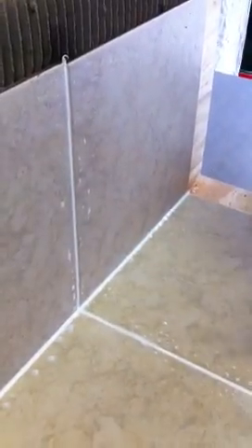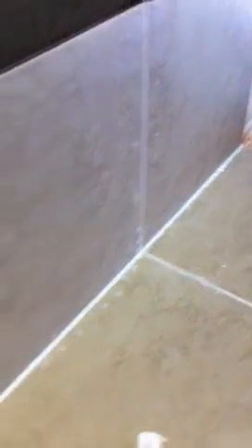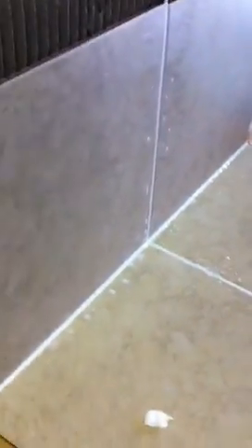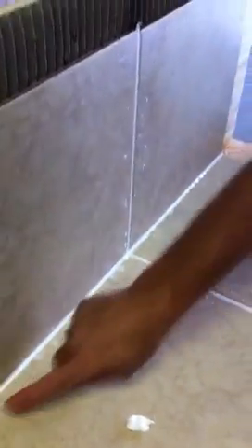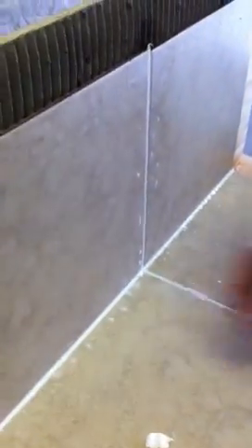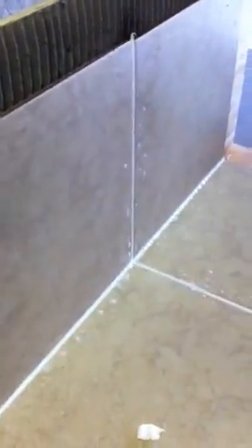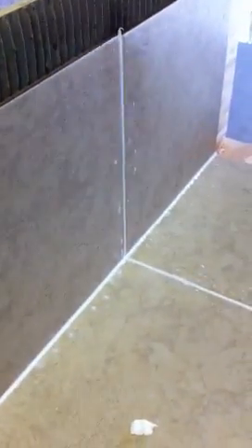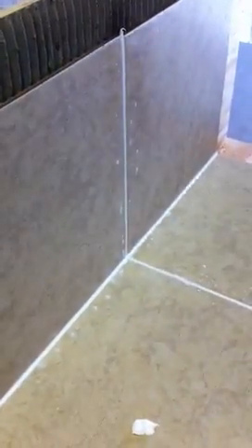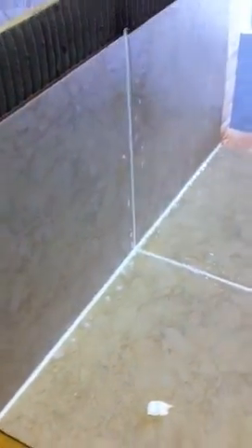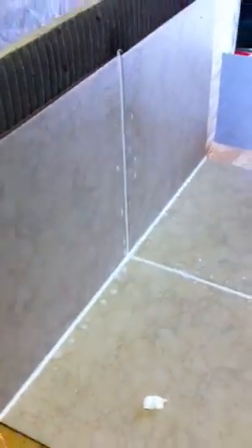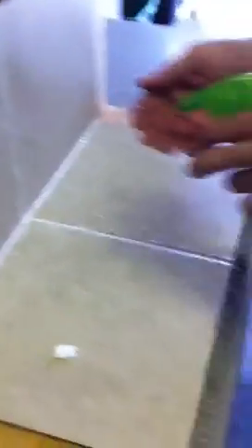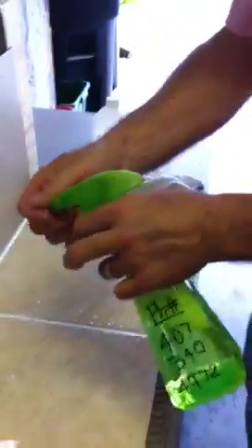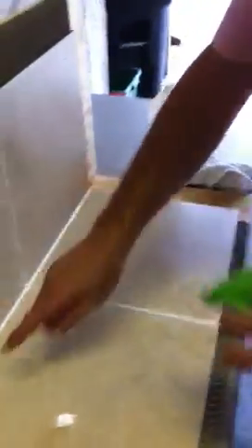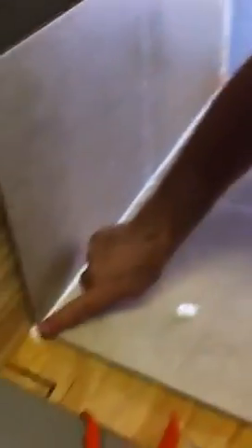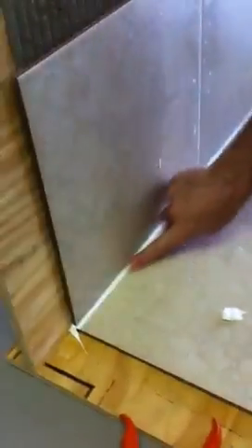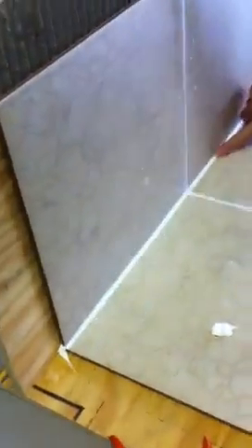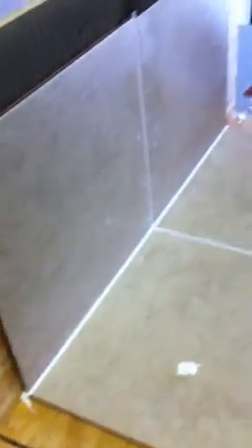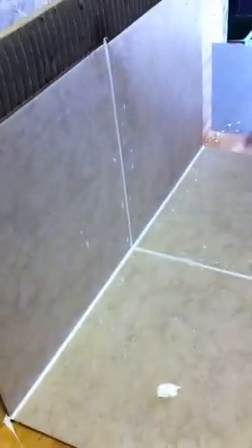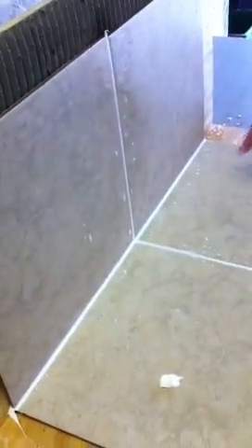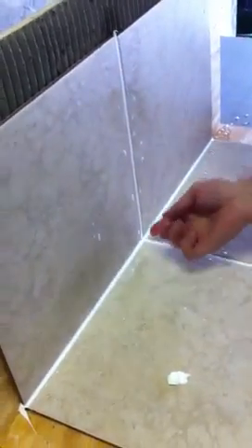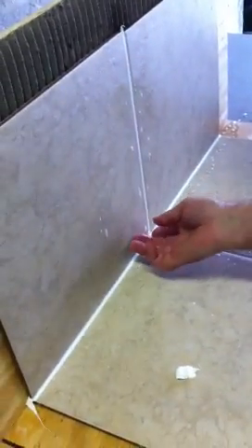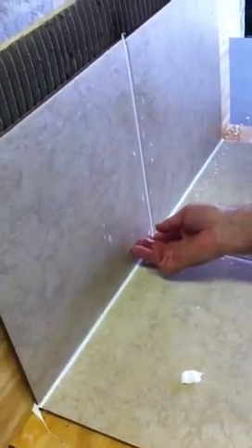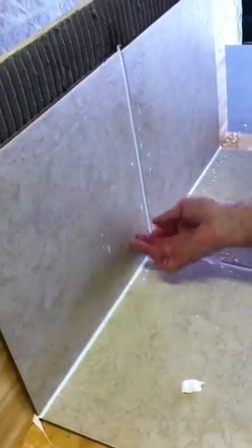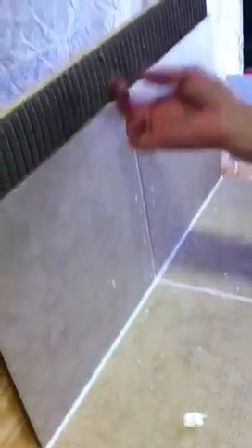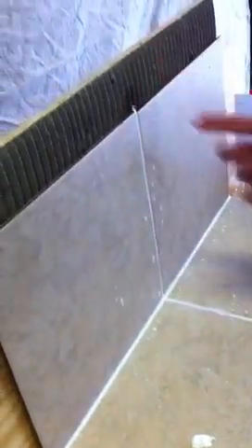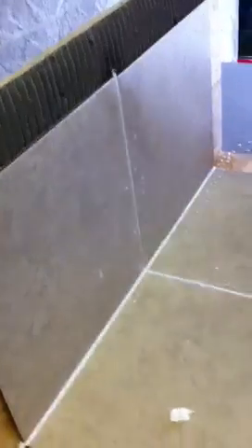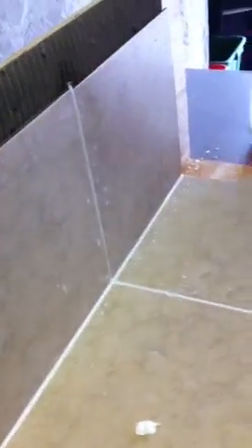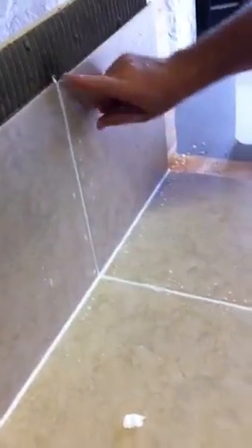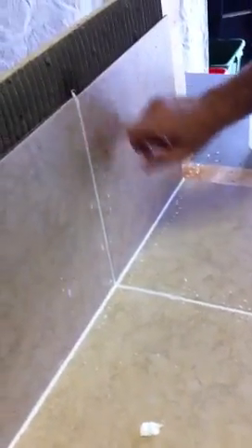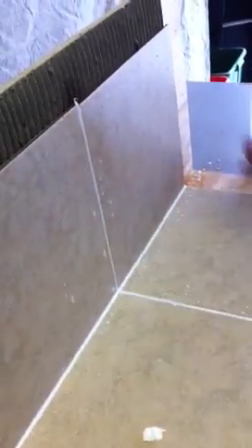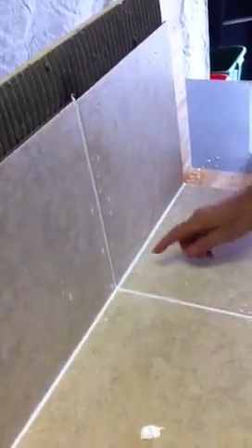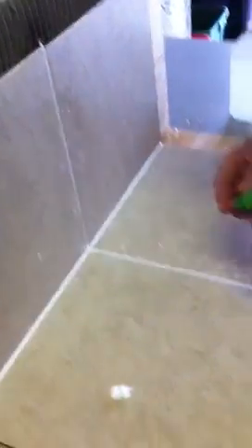Now you take your finger, put the two-part solution a little bit on your finger and you wipe it. Done. You wipe the top — done. And the bottom.